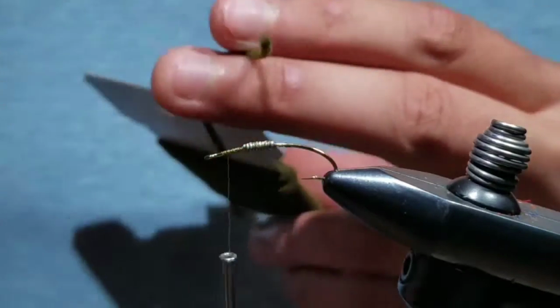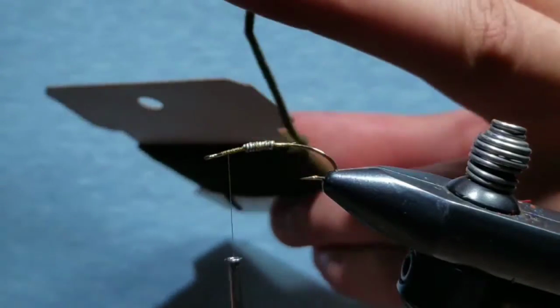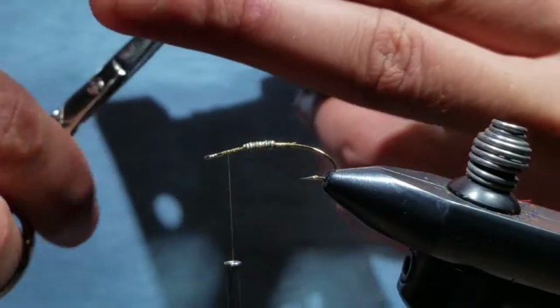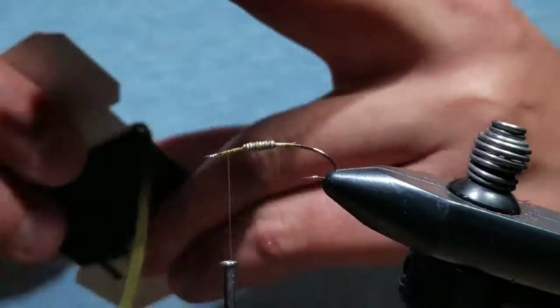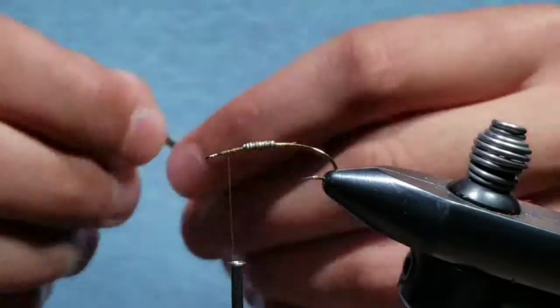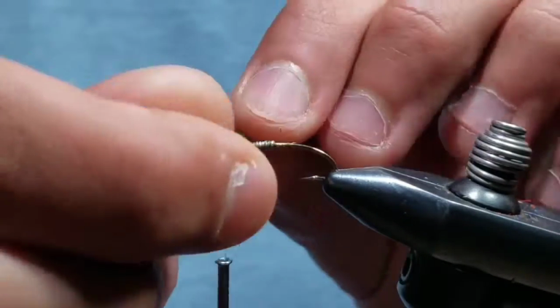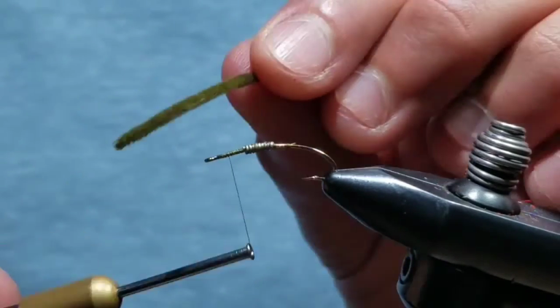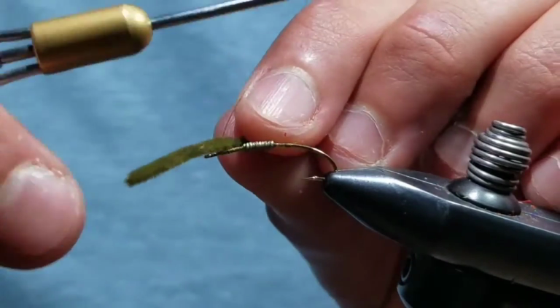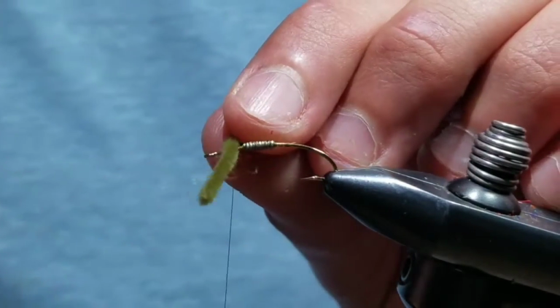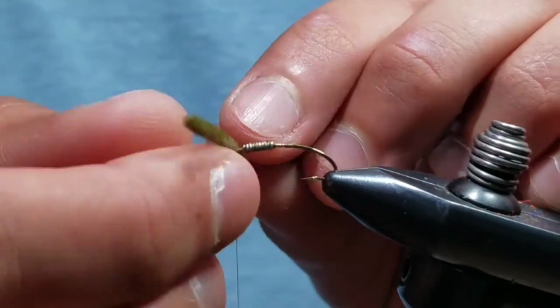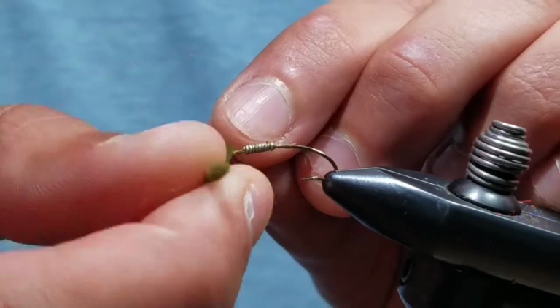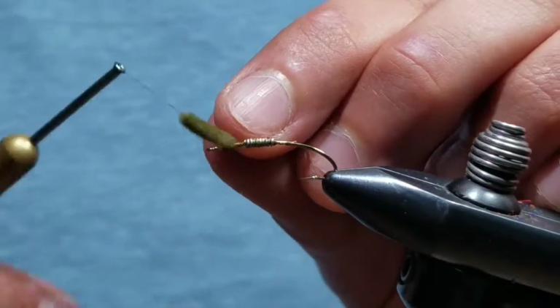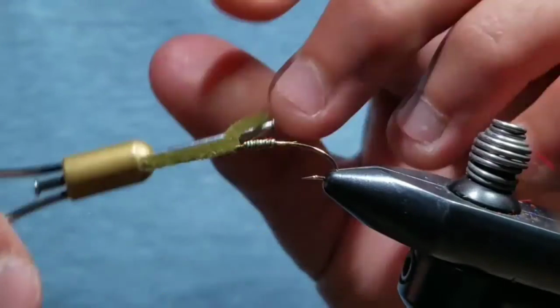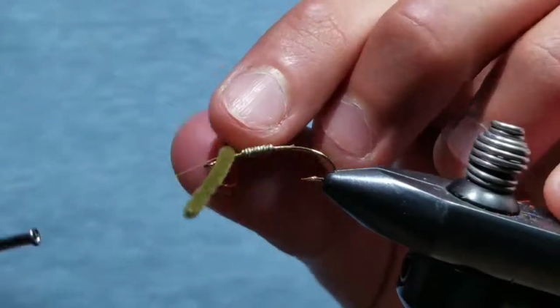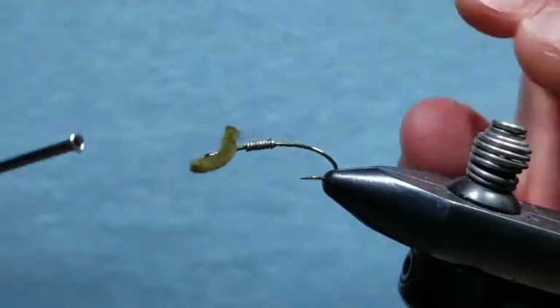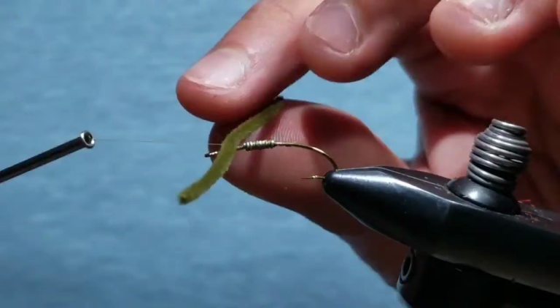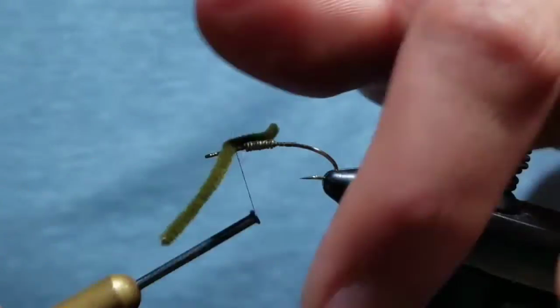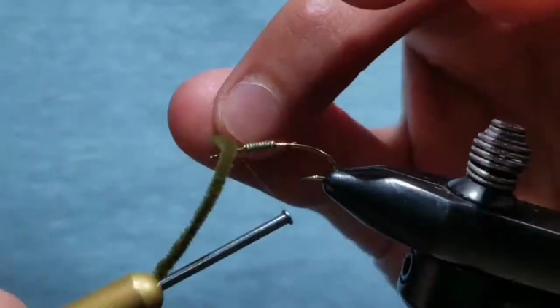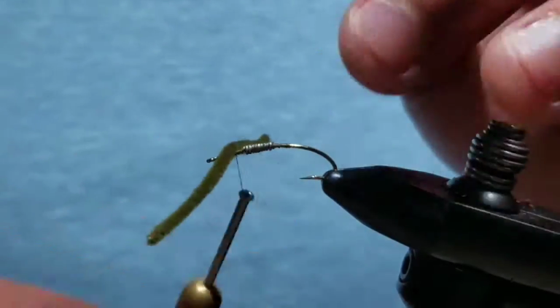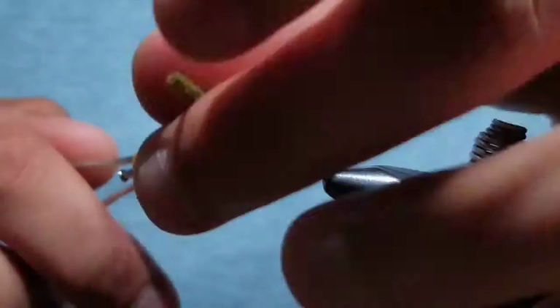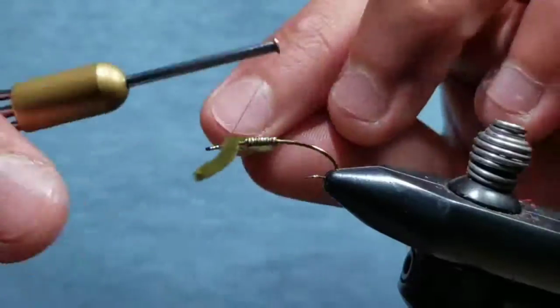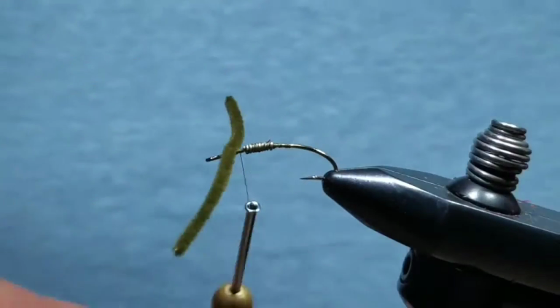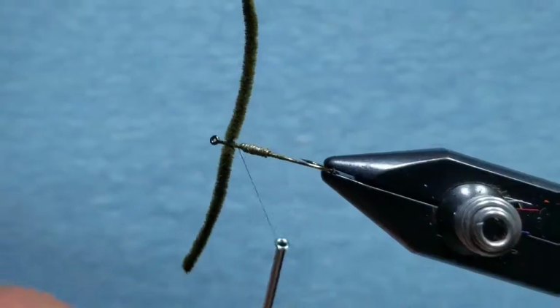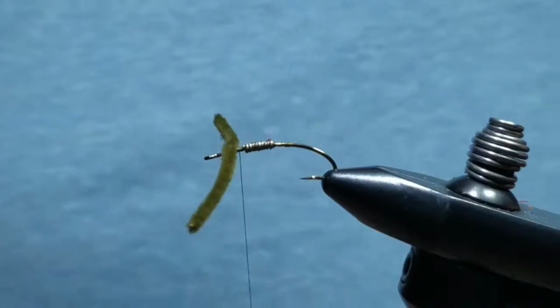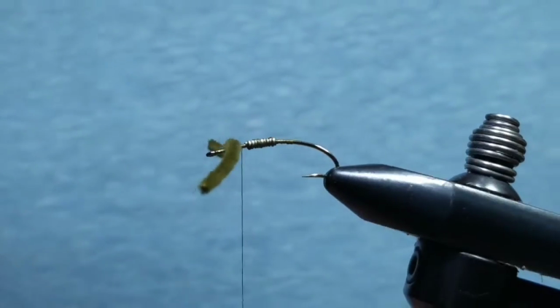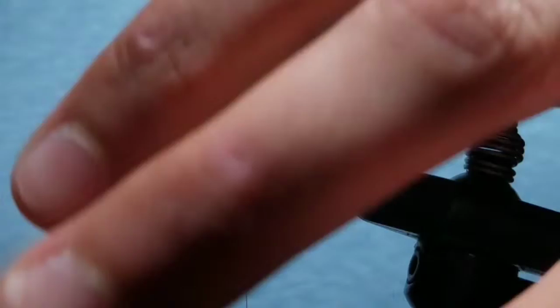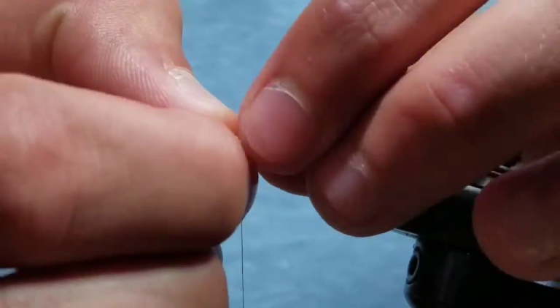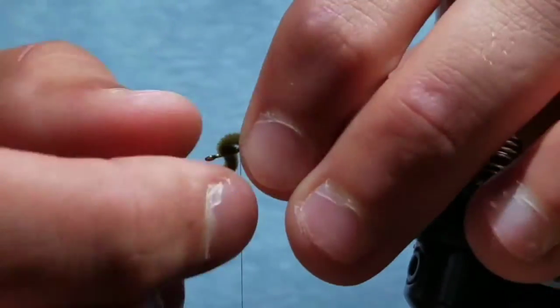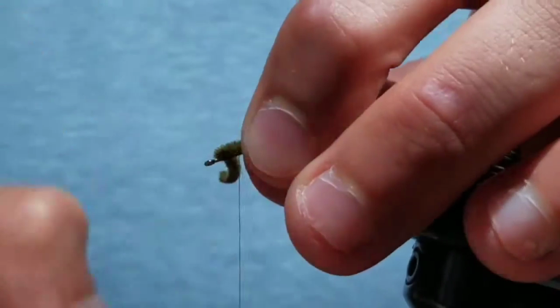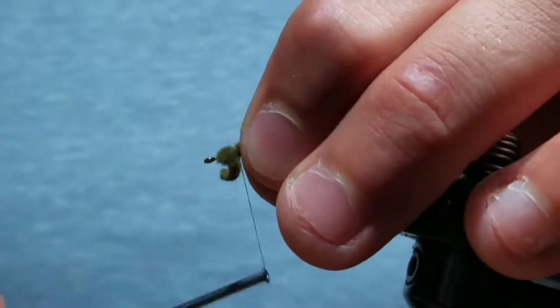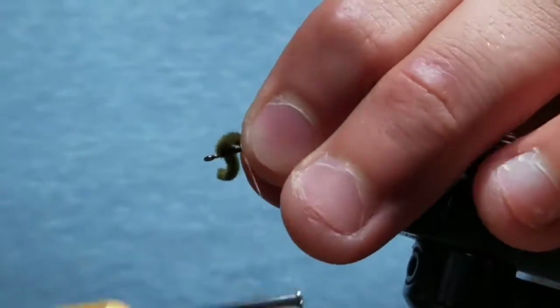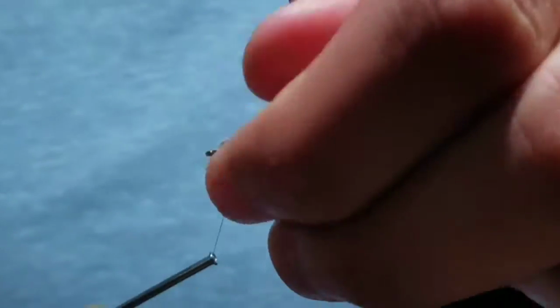Now position your thread halfway between the eye and the lead-free wire. Cut a section of ultra wire in dark olive and tie it down perpendicular to the hook using cross wraps. Bring your thread behind it and make a little loop about a hook gap in length.